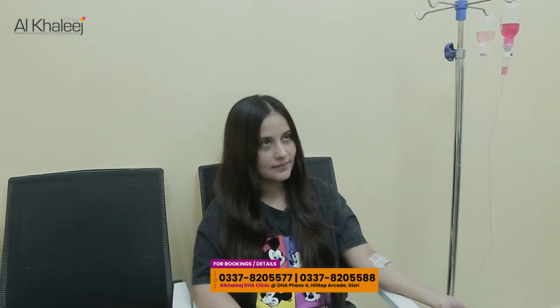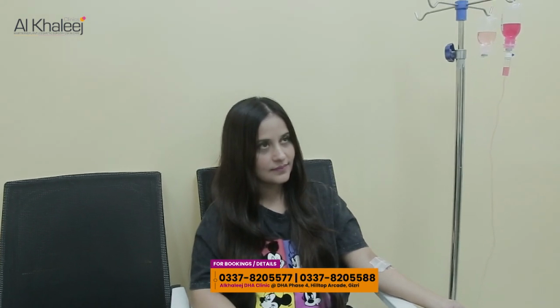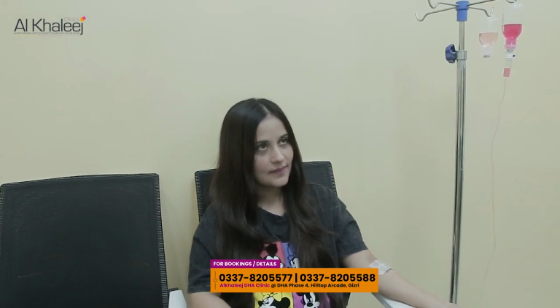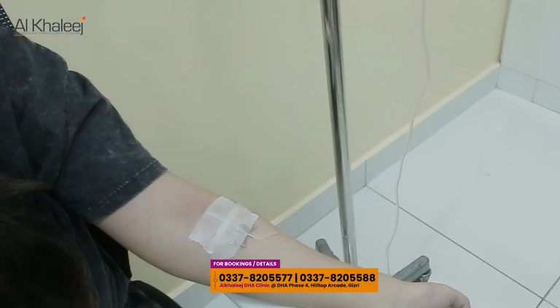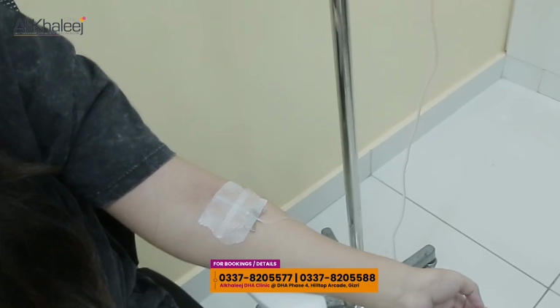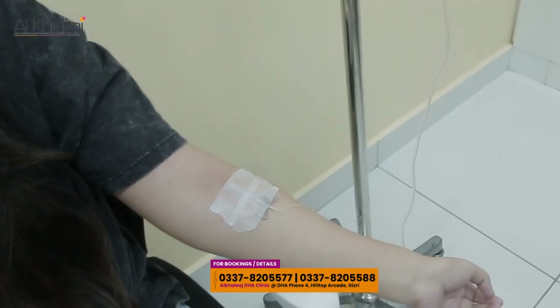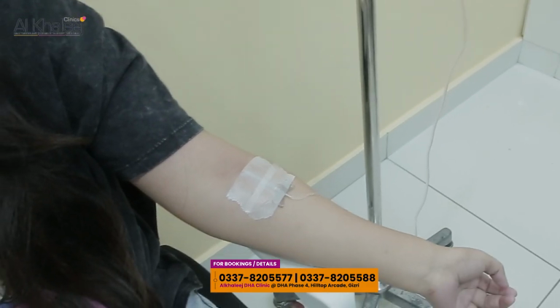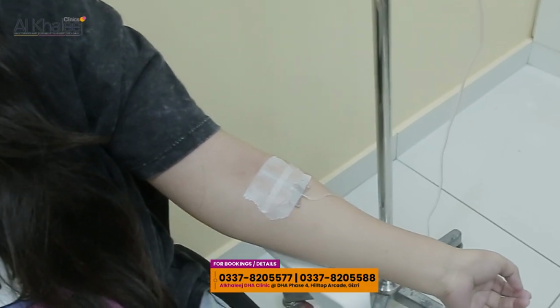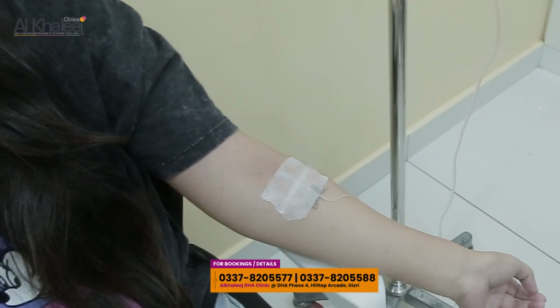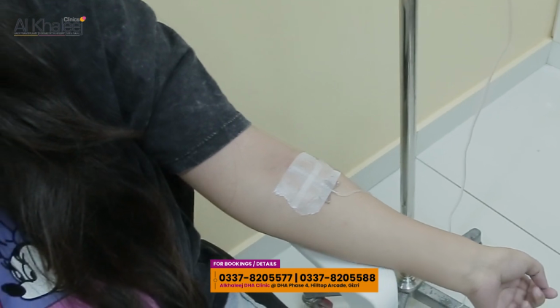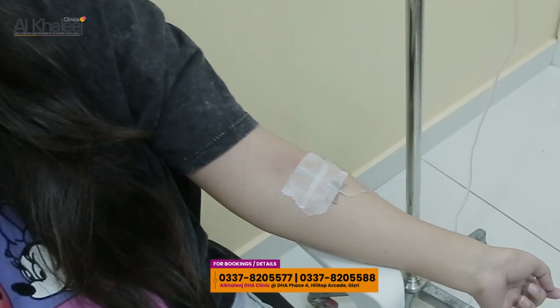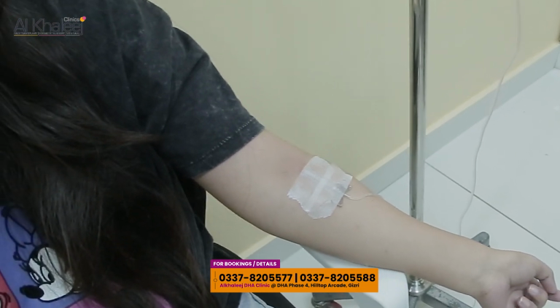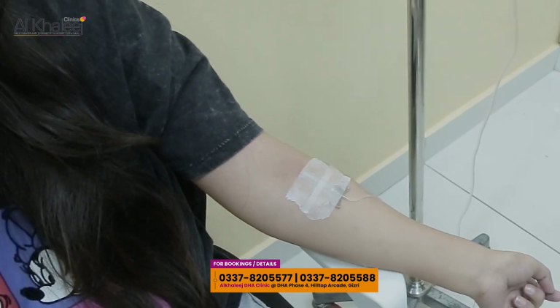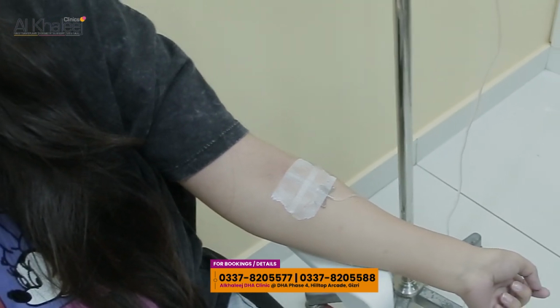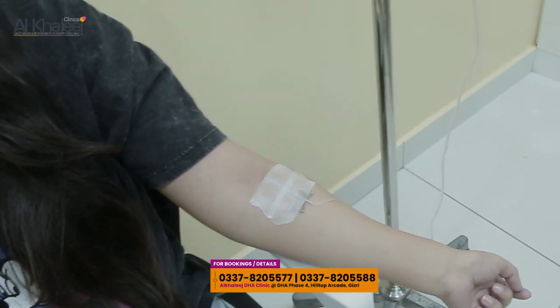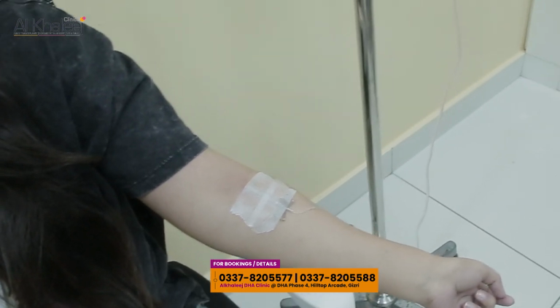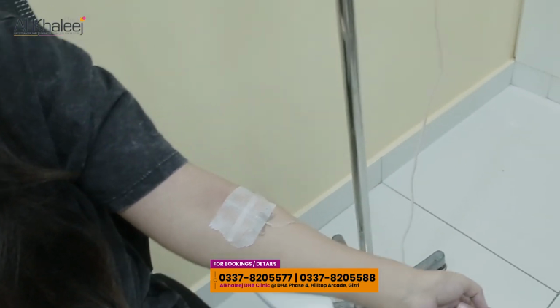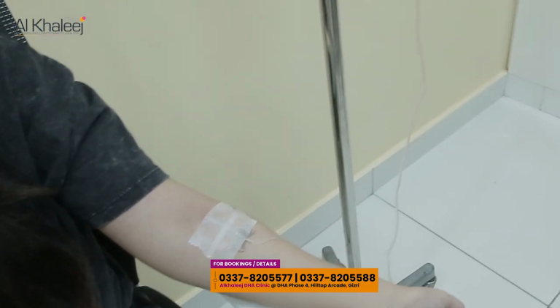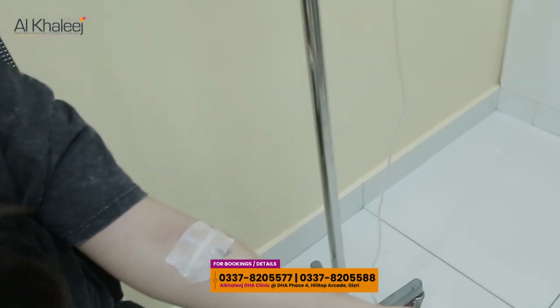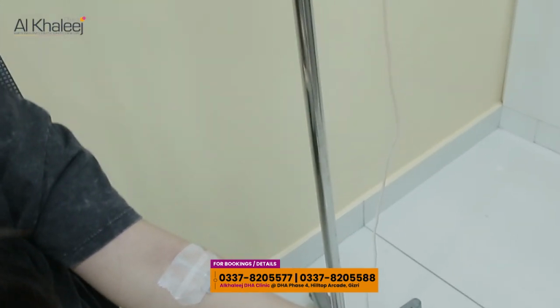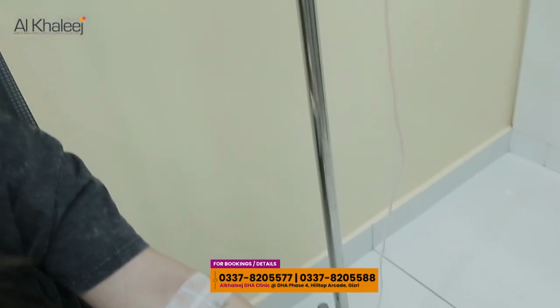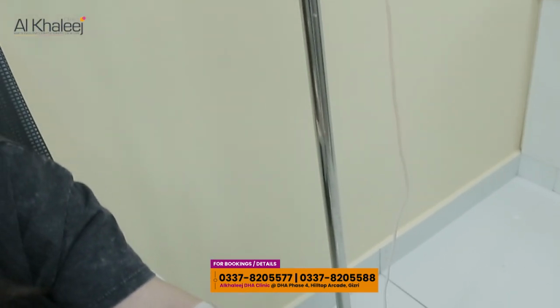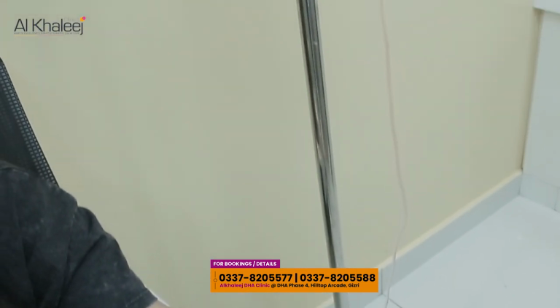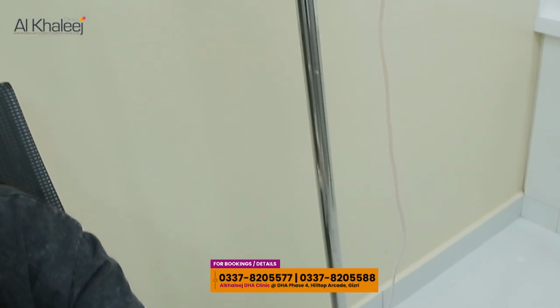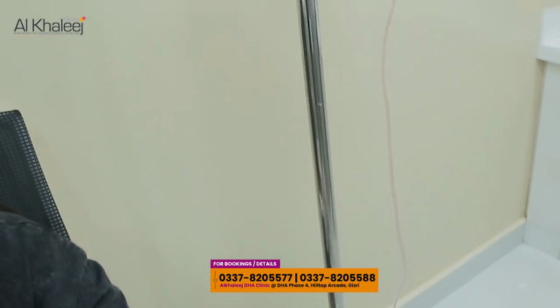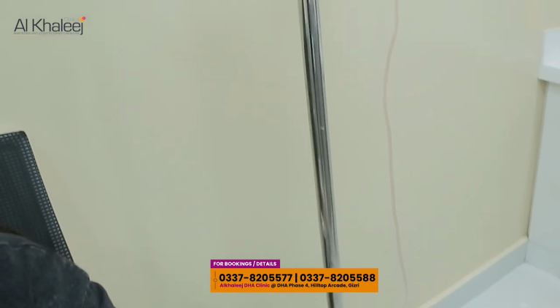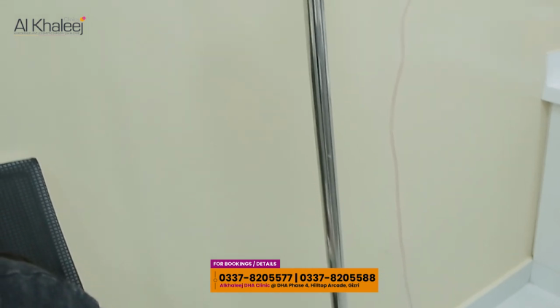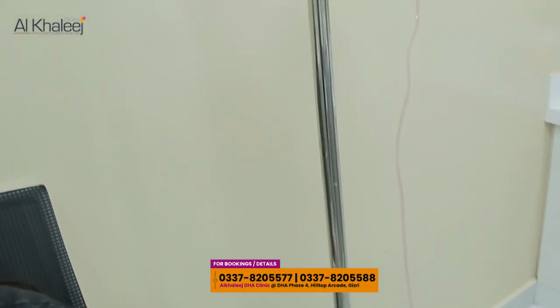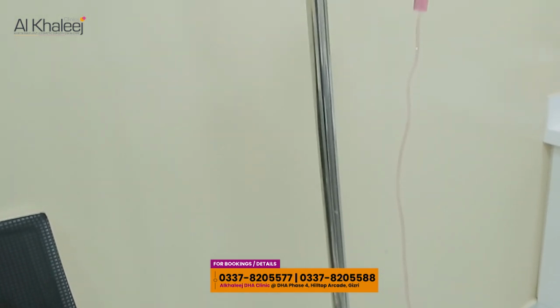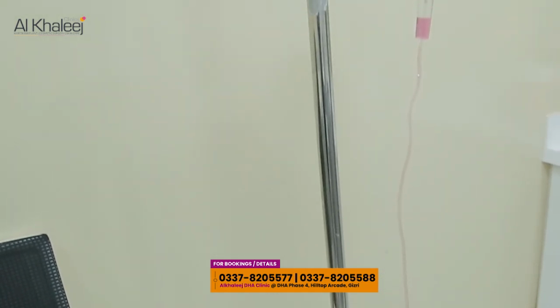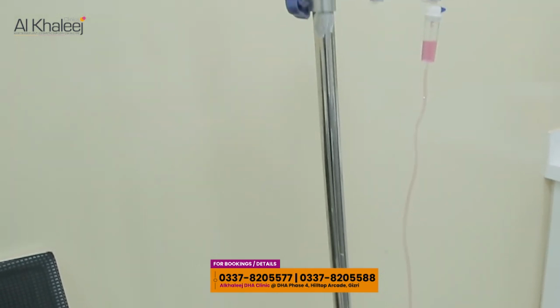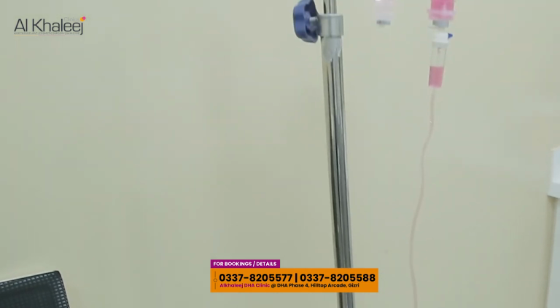If you are interested in this procedure, you can contact us. You can visit DHAL Khareech. You are most welcome at our branch.